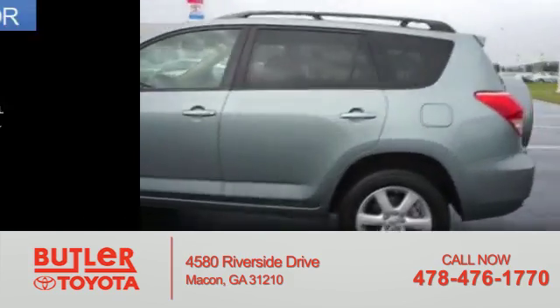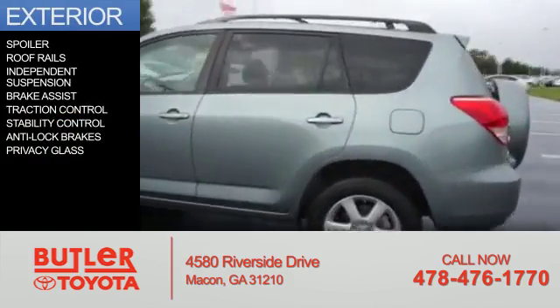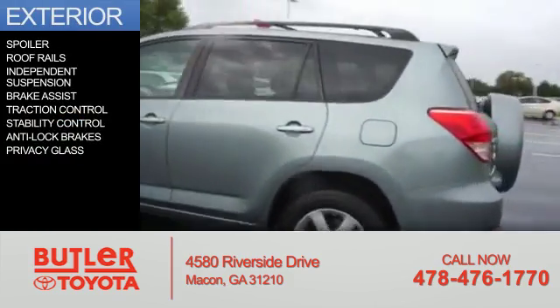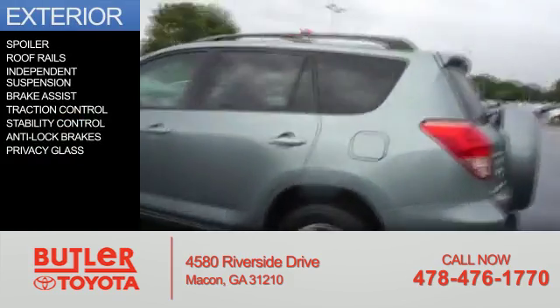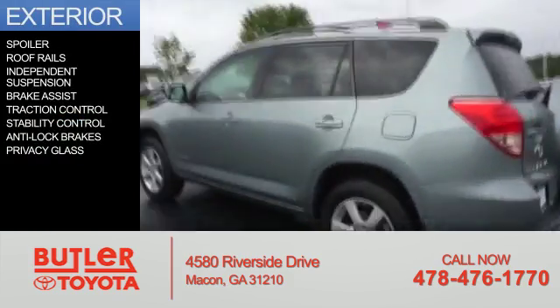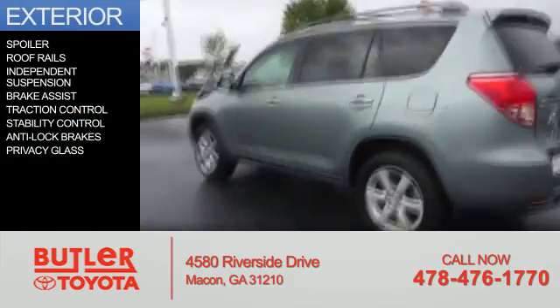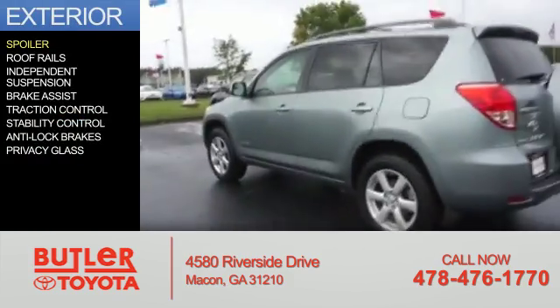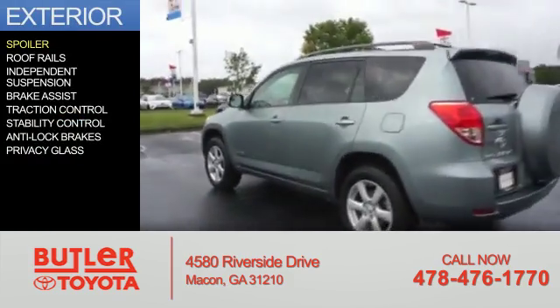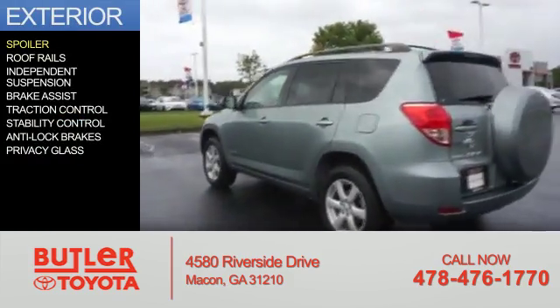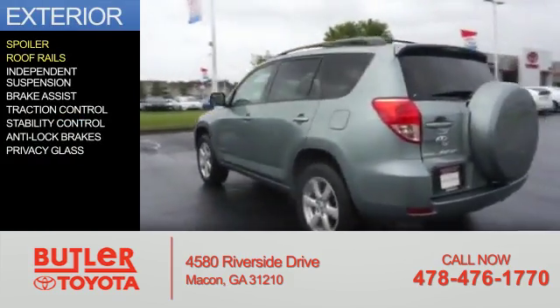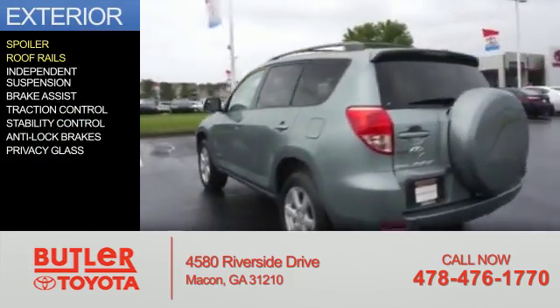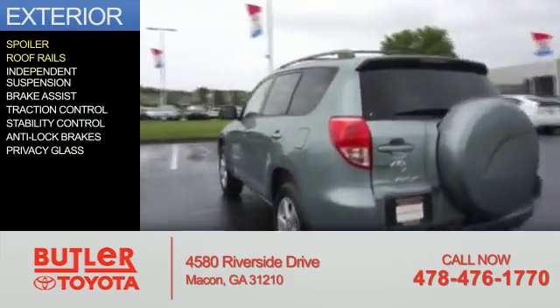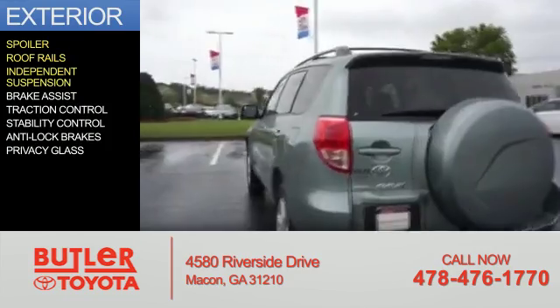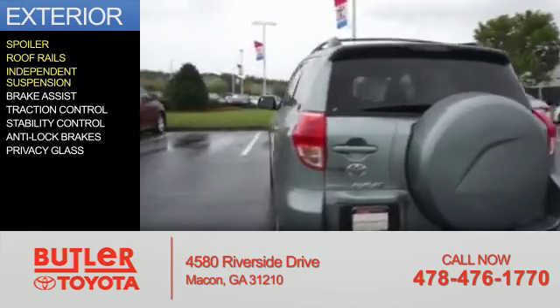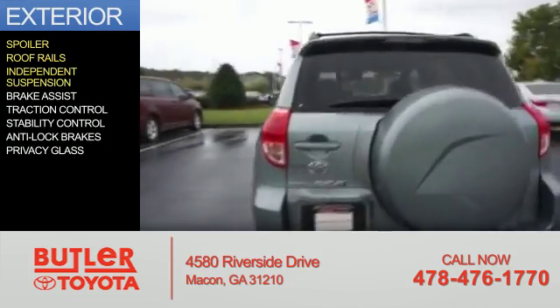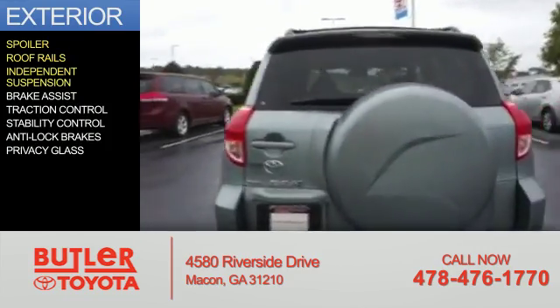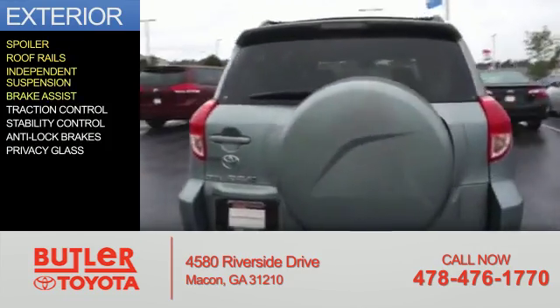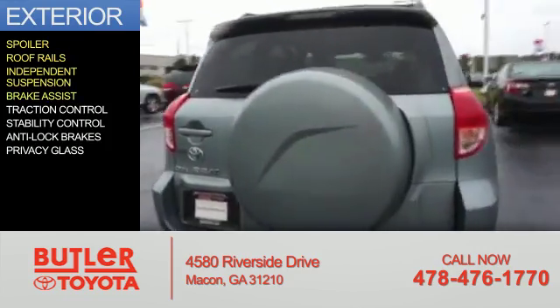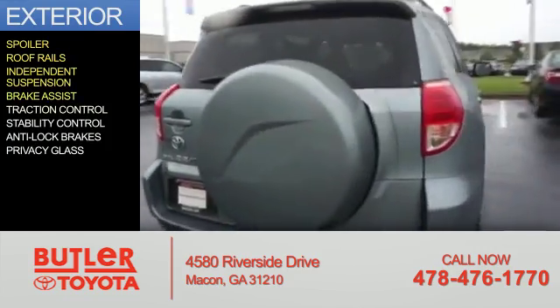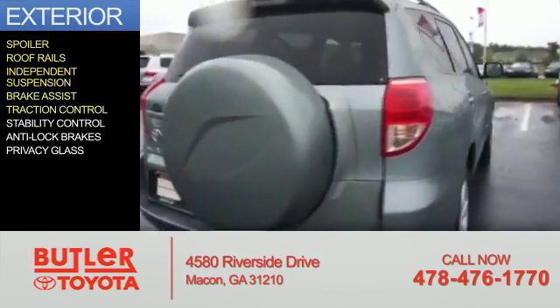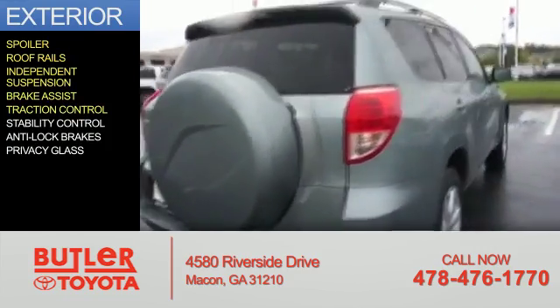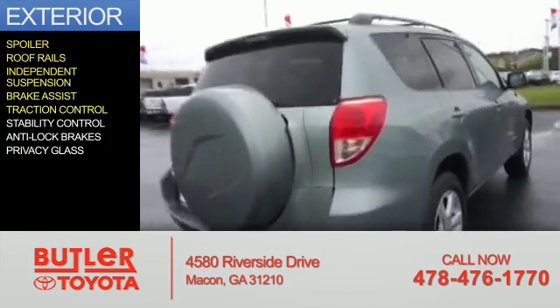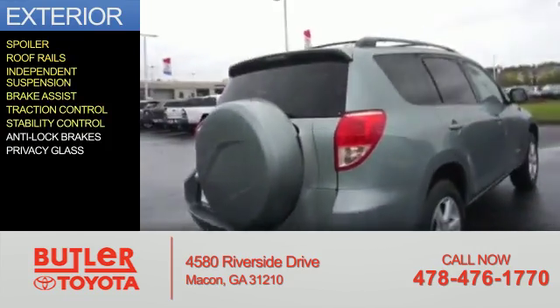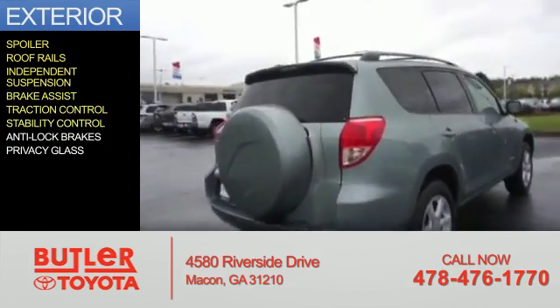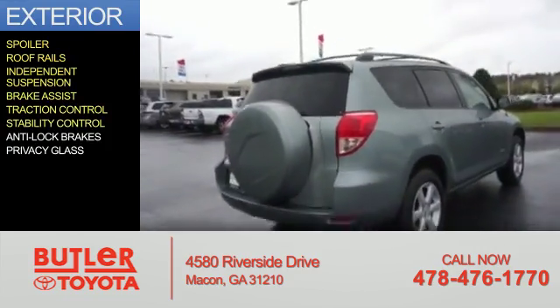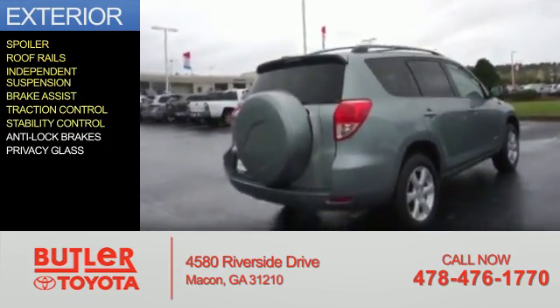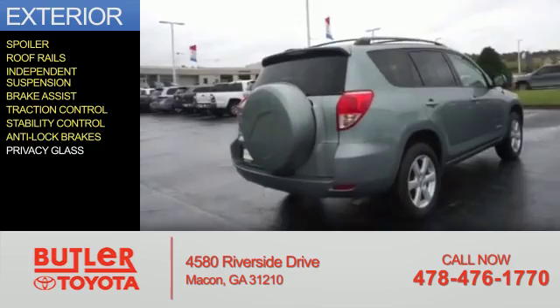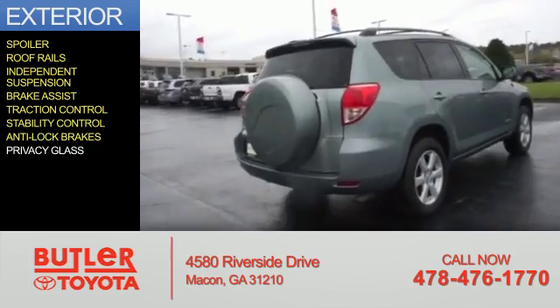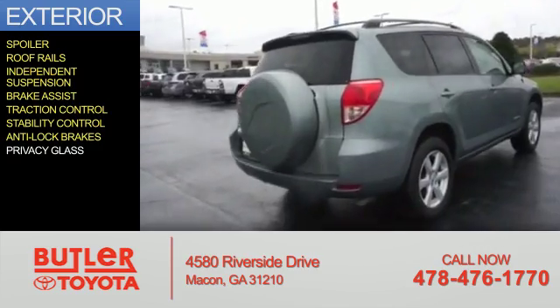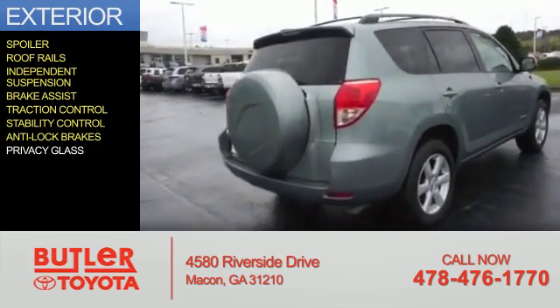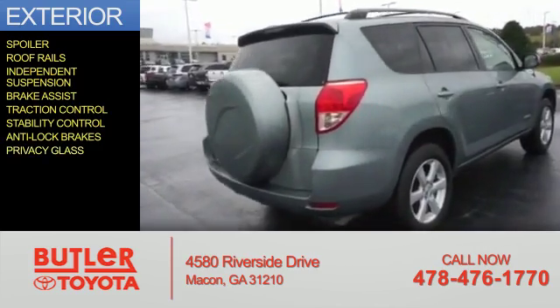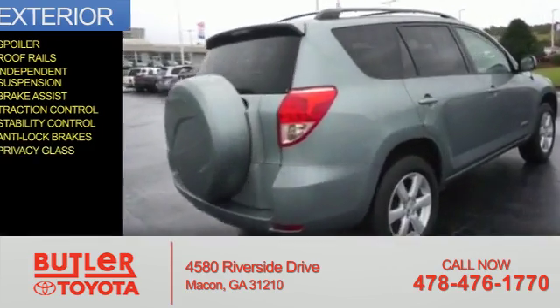The features include a spoiler, roof rails, independent suspension, brake assist, traction control, stability control, anti-lock brakes, and privacy glass.